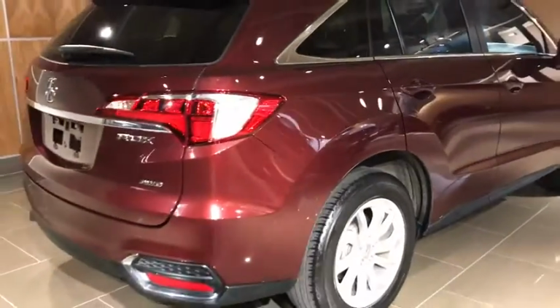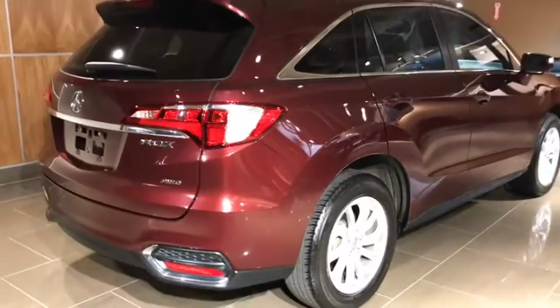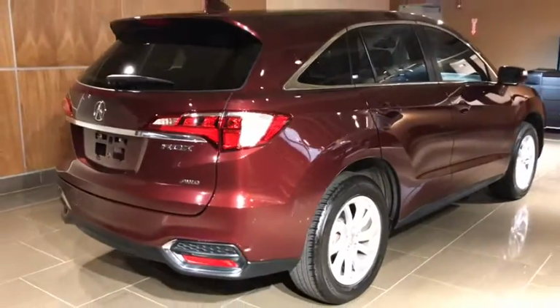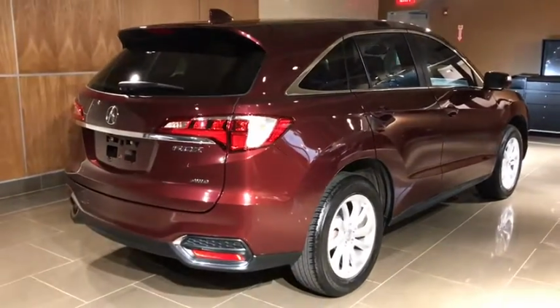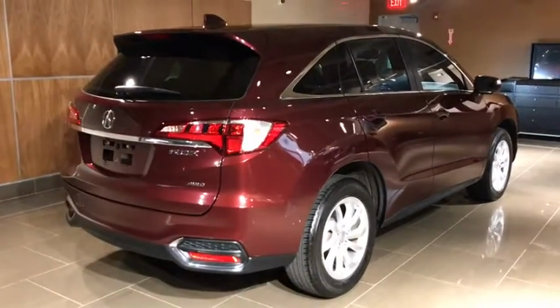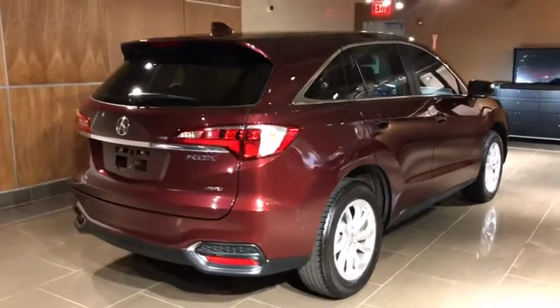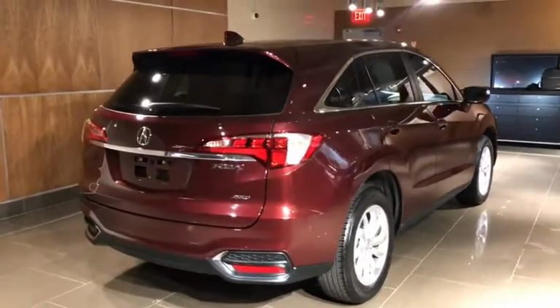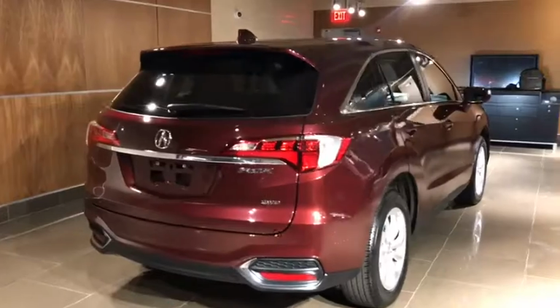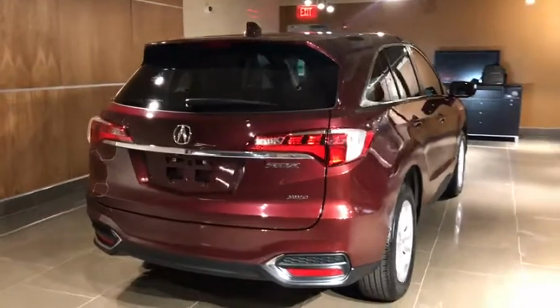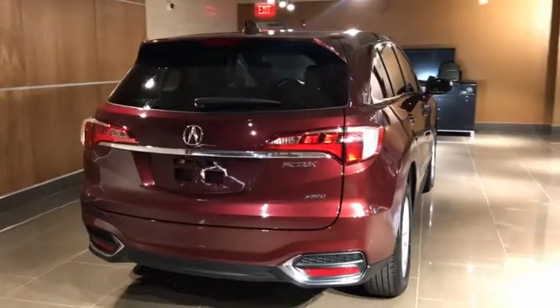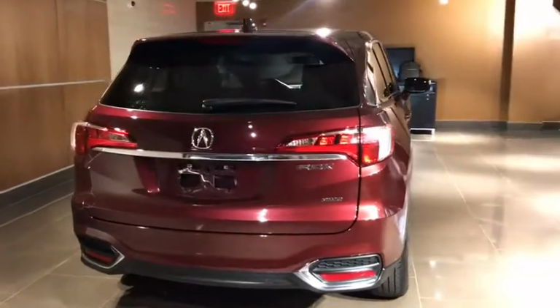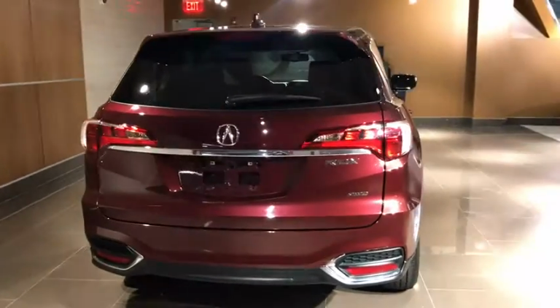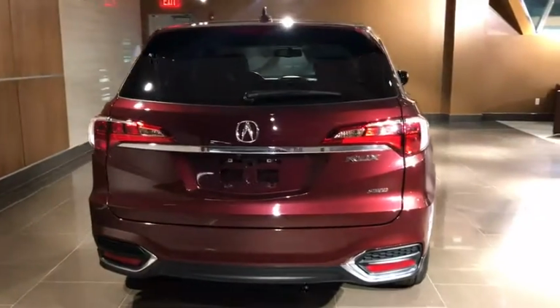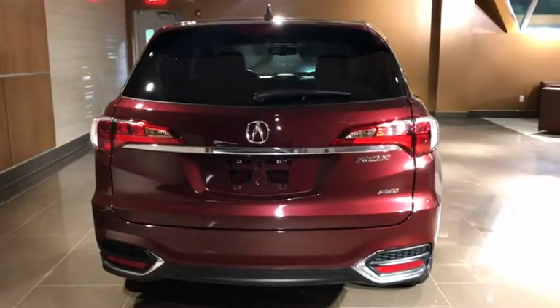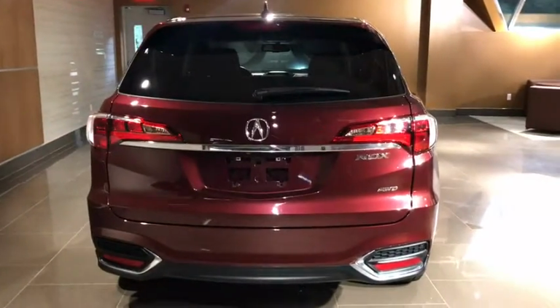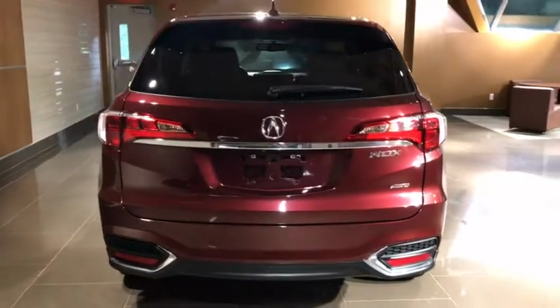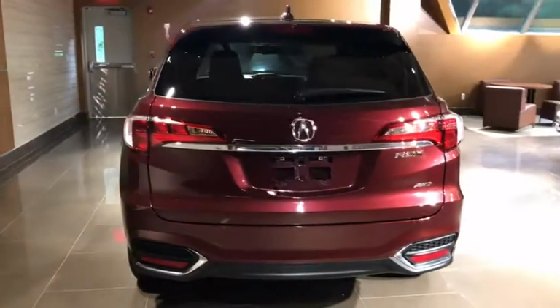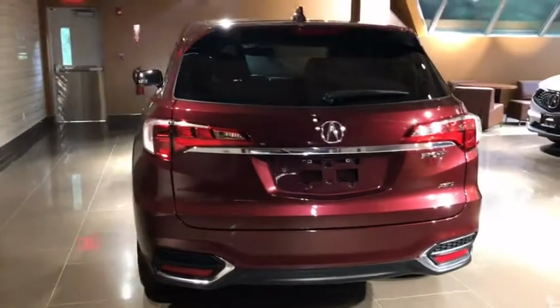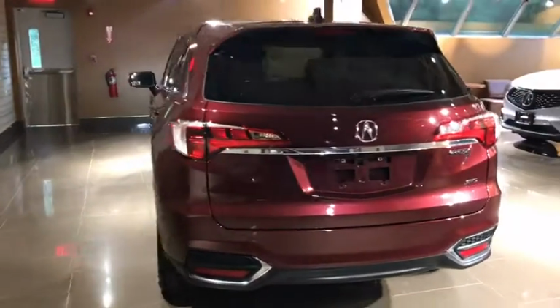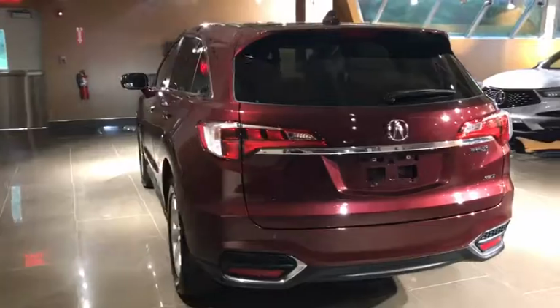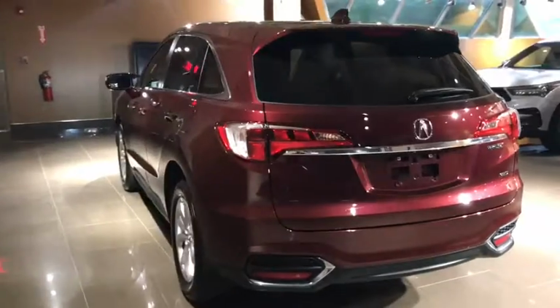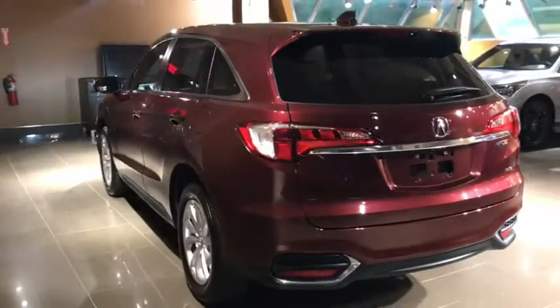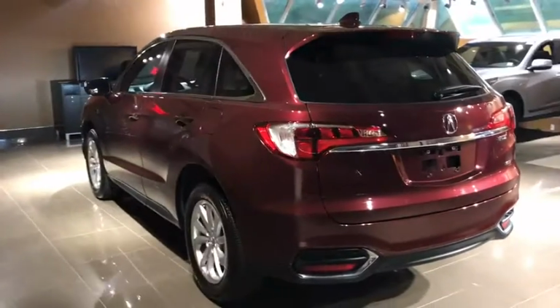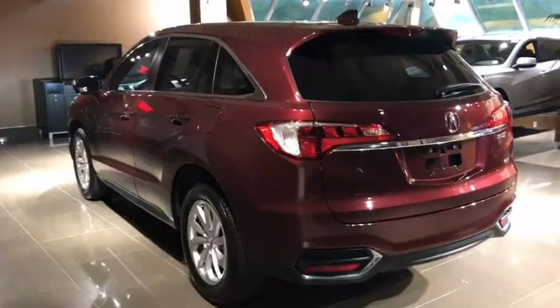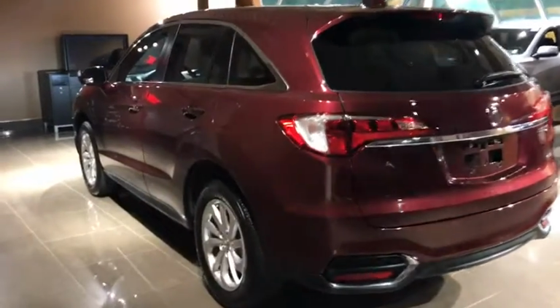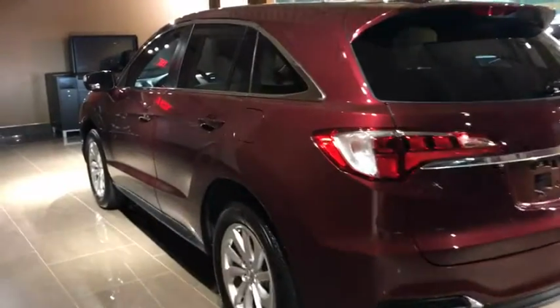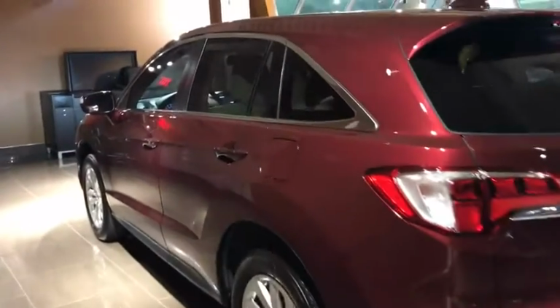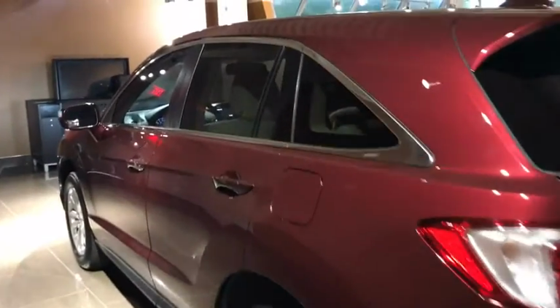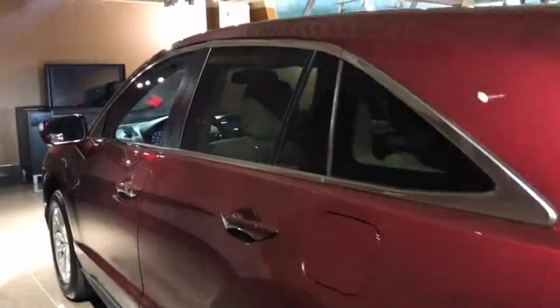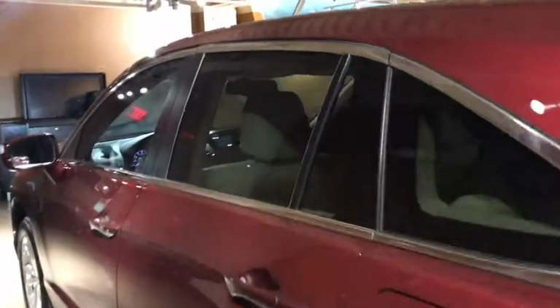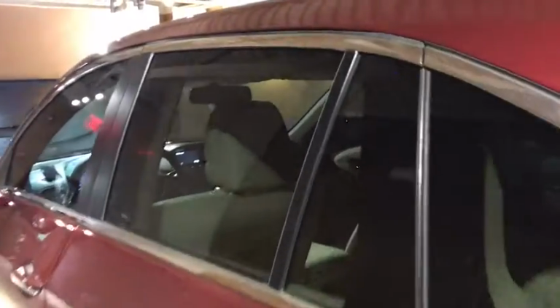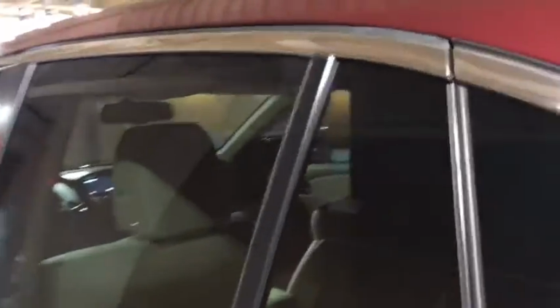Power liftgate, traction control, power passenger seat, Bluetooth, dual airbags, leather-wrapped steering wheel, power steering, four-wheel disc brakes, electronic stability control, power windows, compass, CD player.